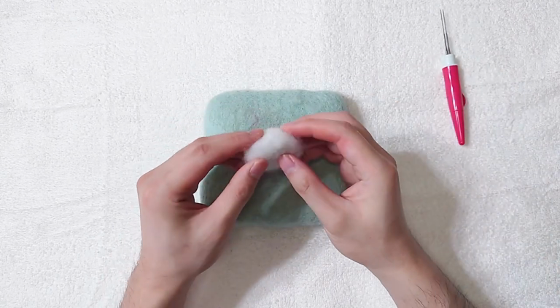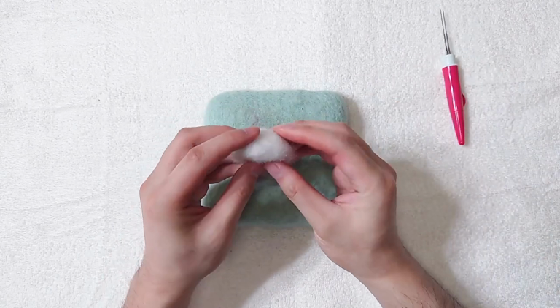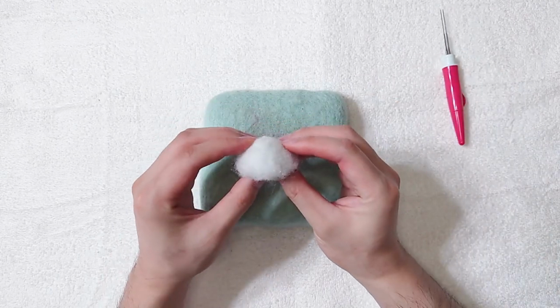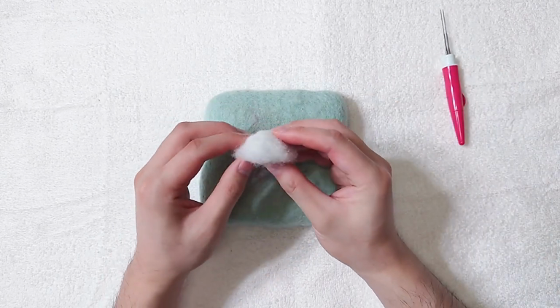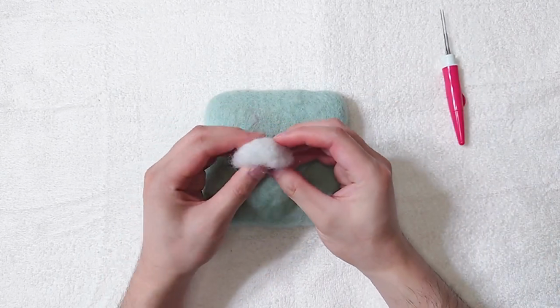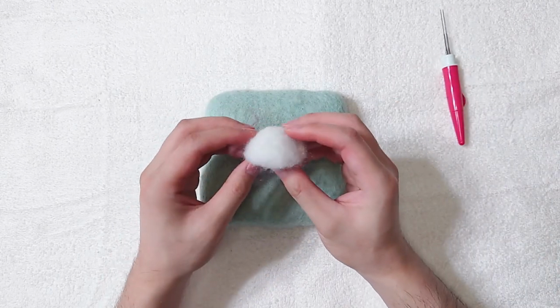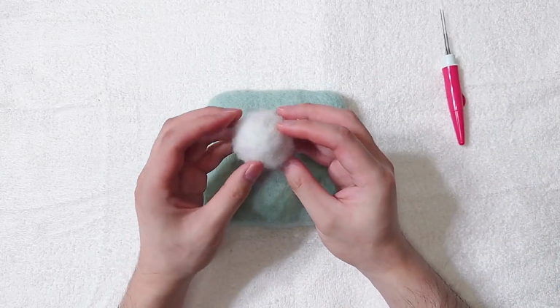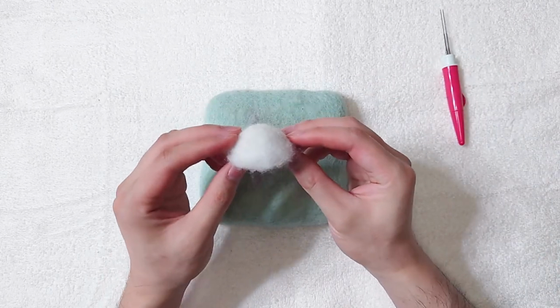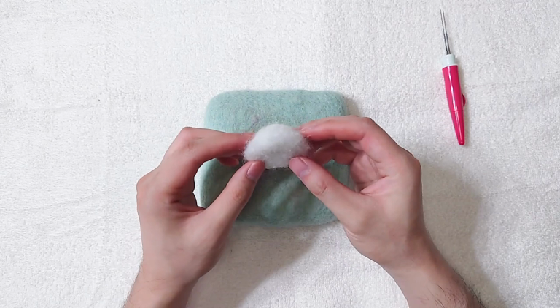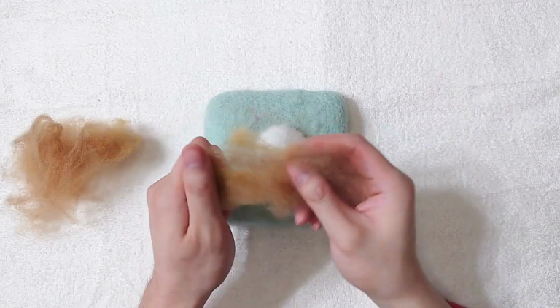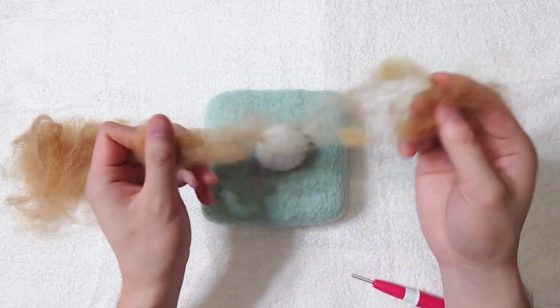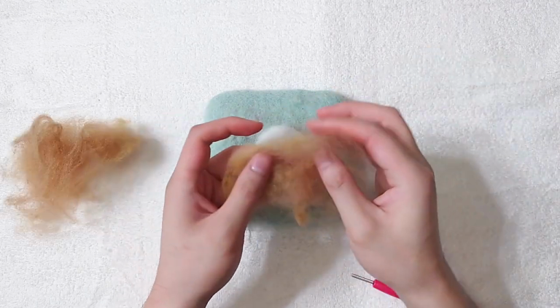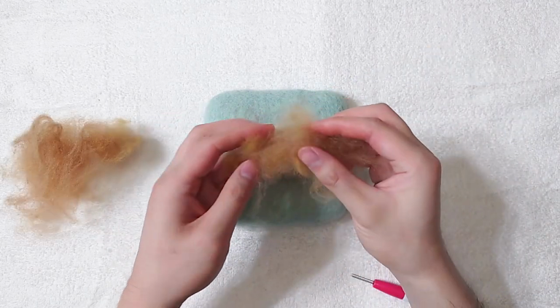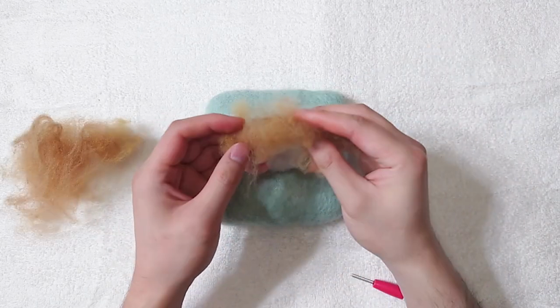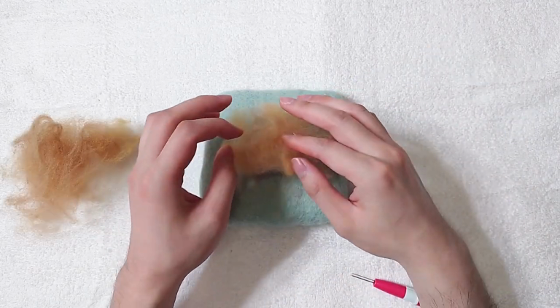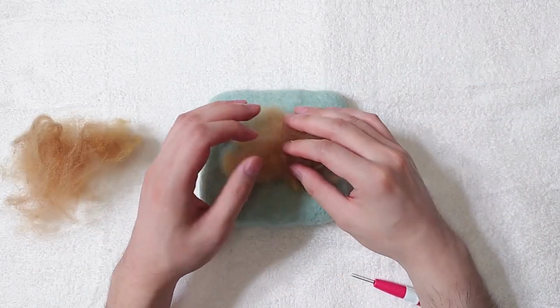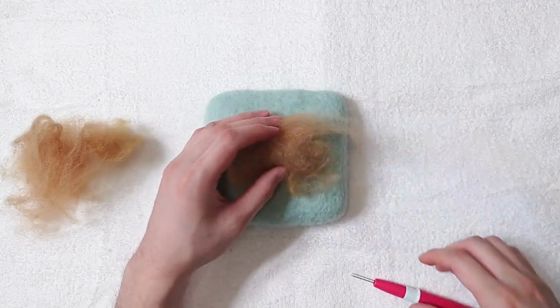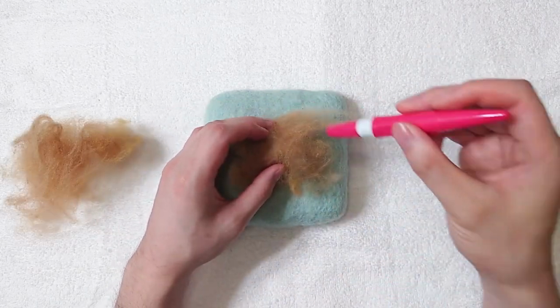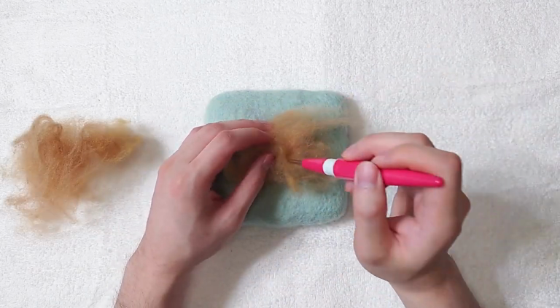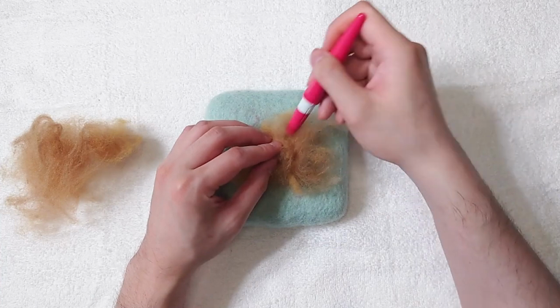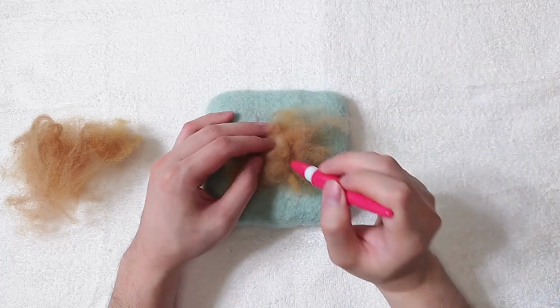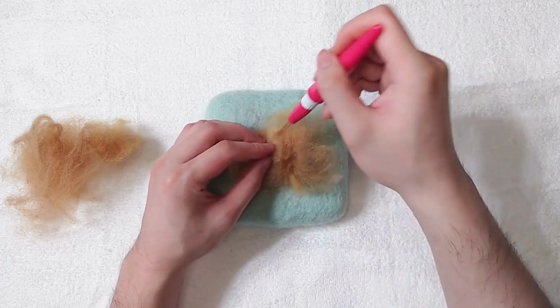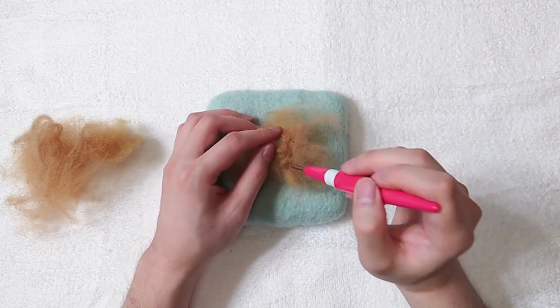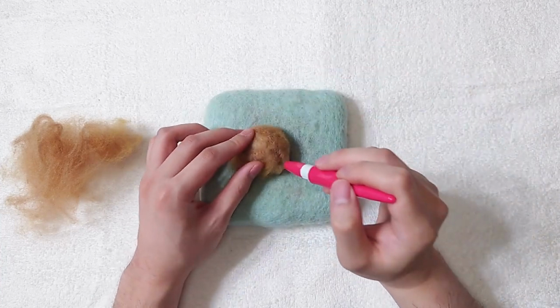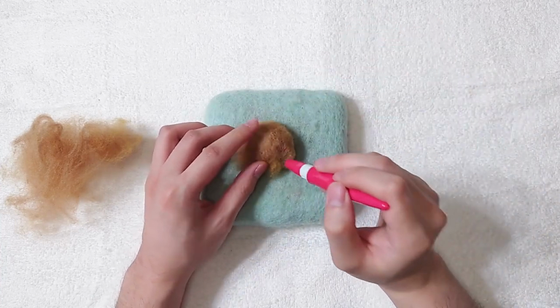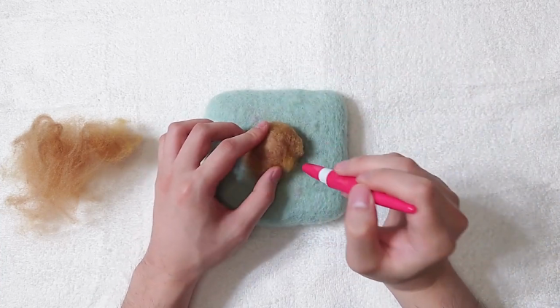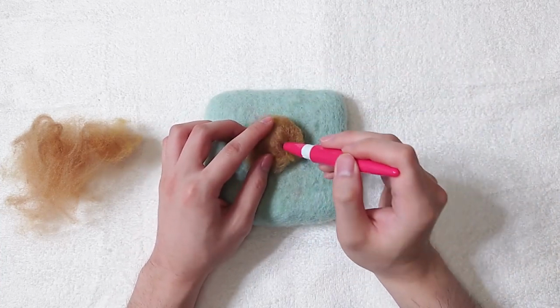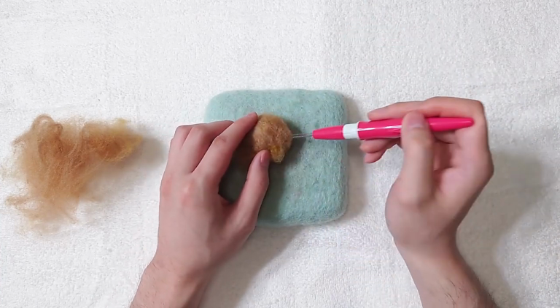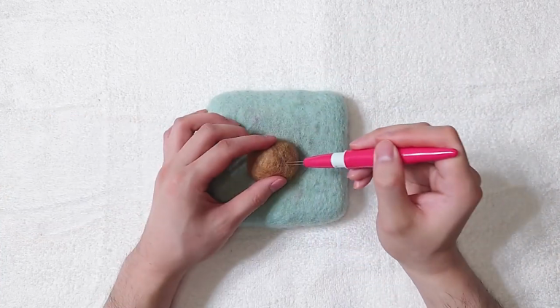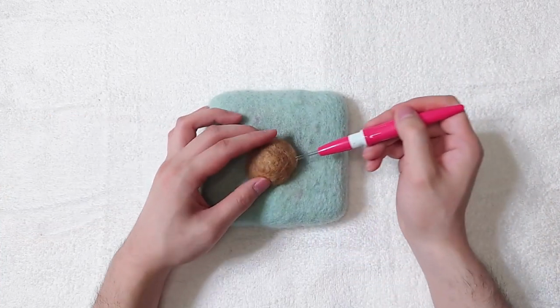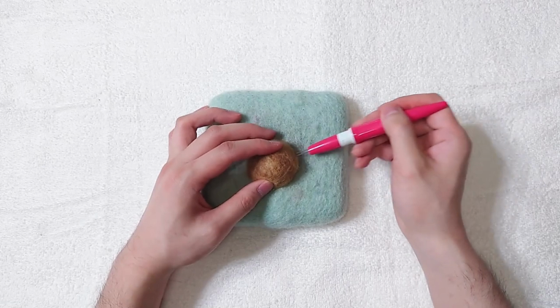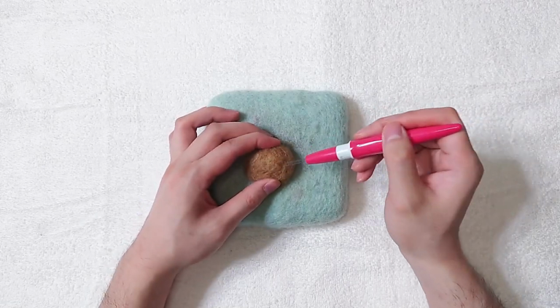First use your core wool and make a semicircle shape. Once we have the shape, cover it with our potato colour. I'll mix a tiny bit of dark yellow wool with light brown for the potato colour. Keep stabbing until it's smooth.